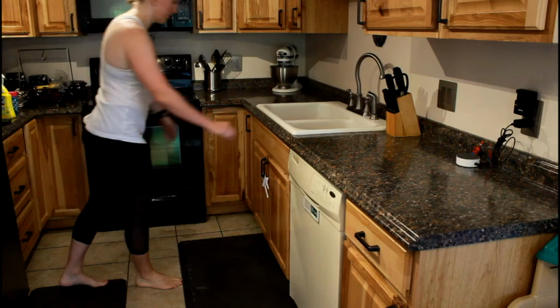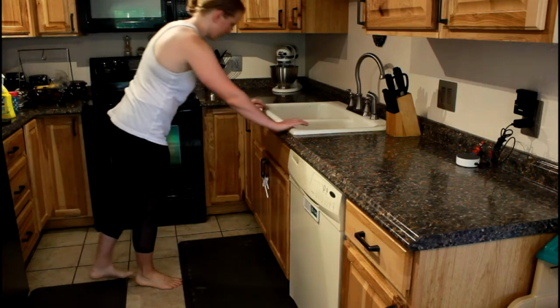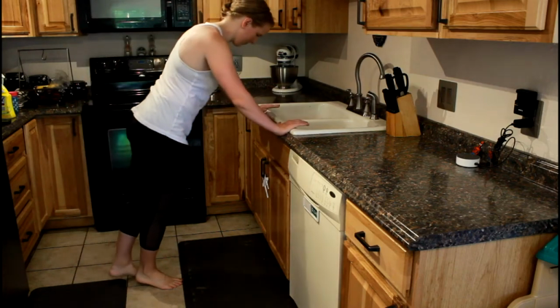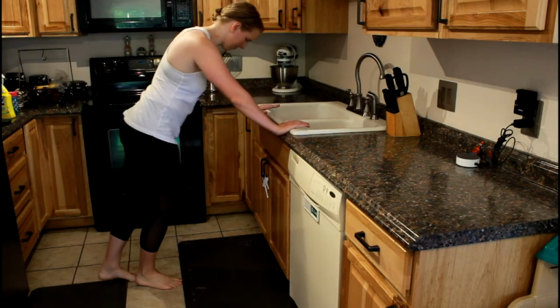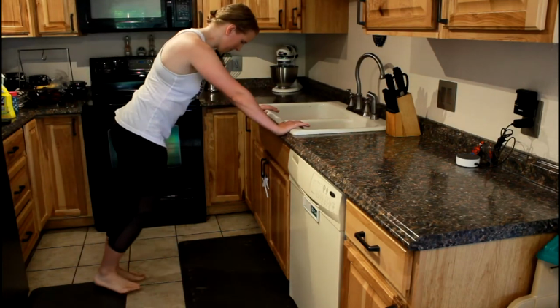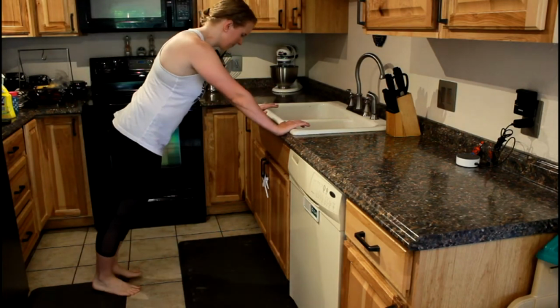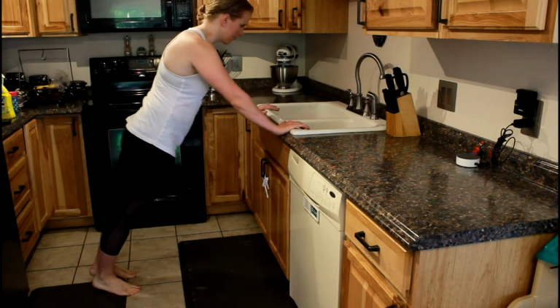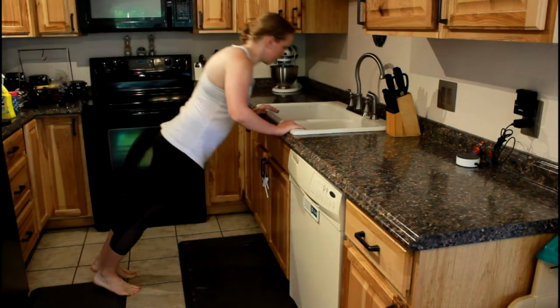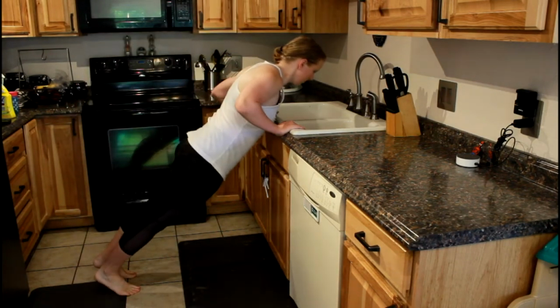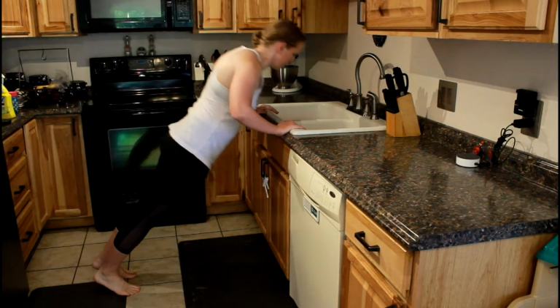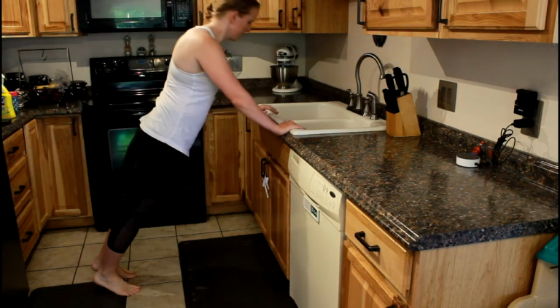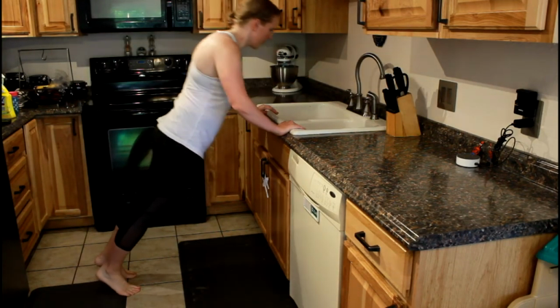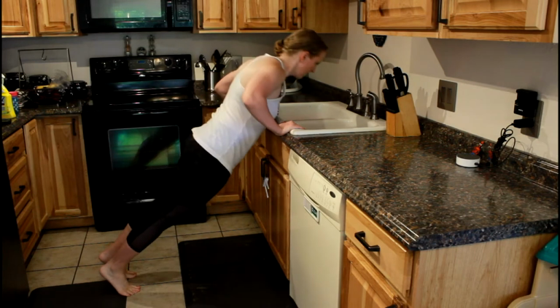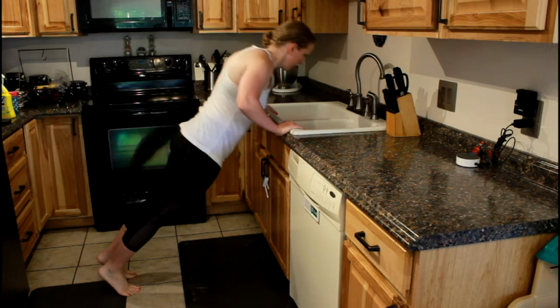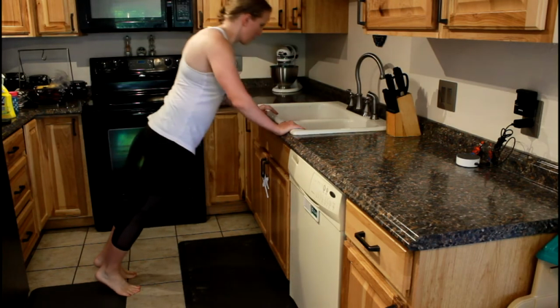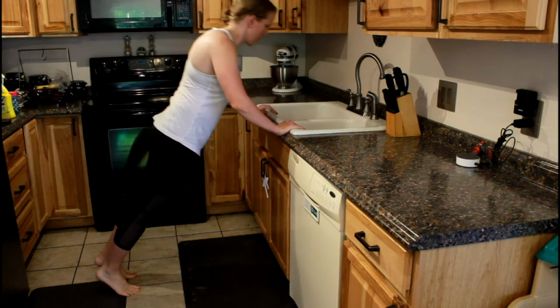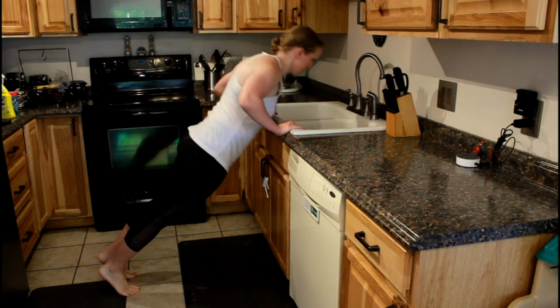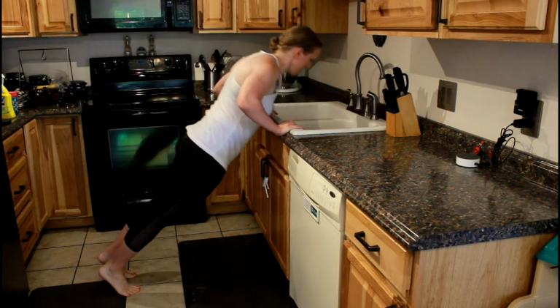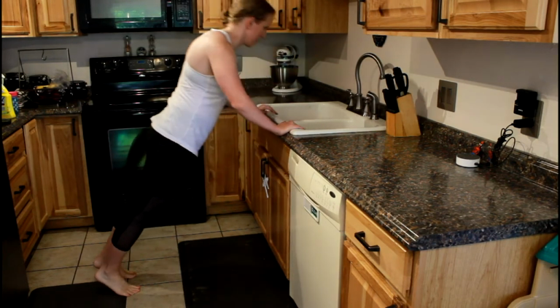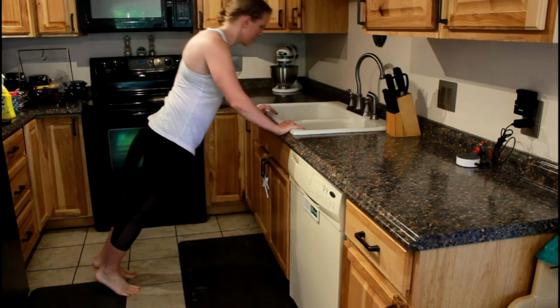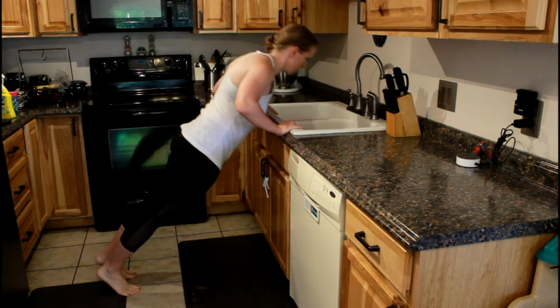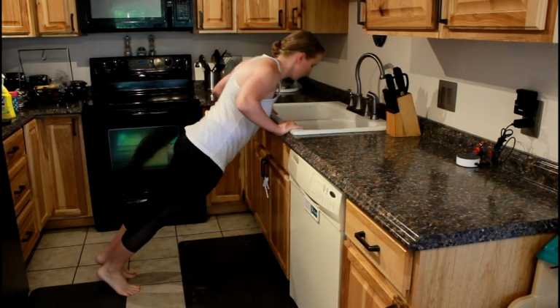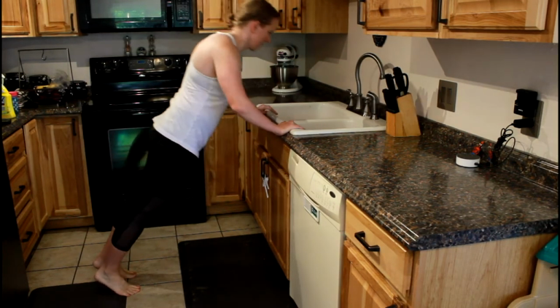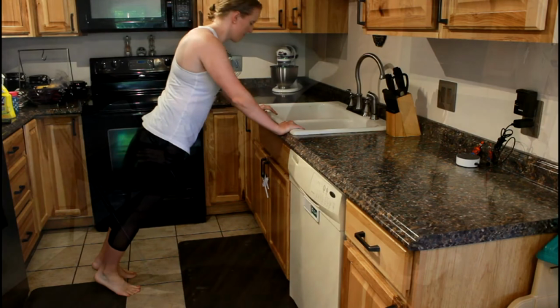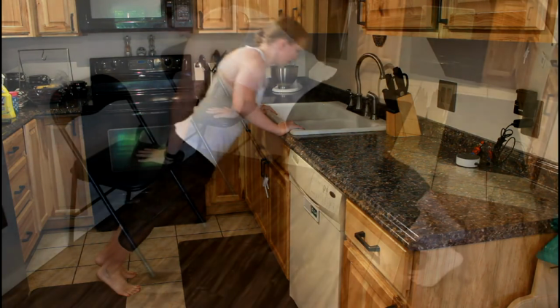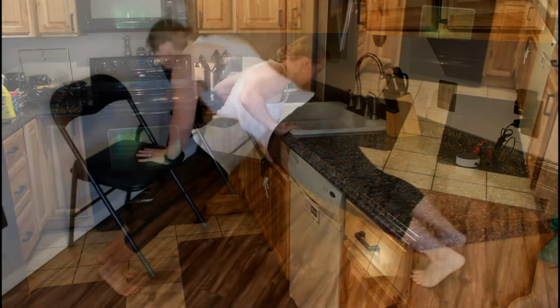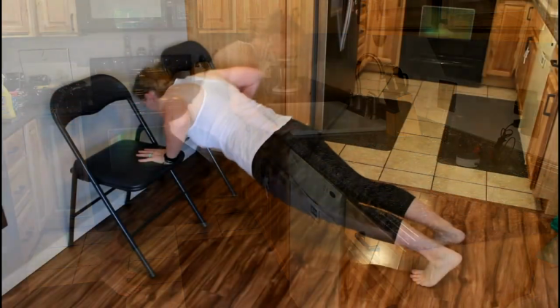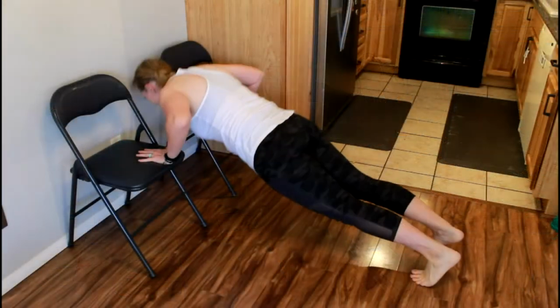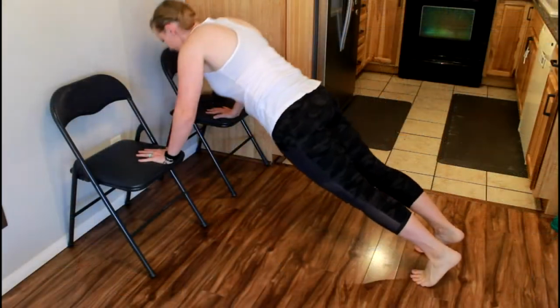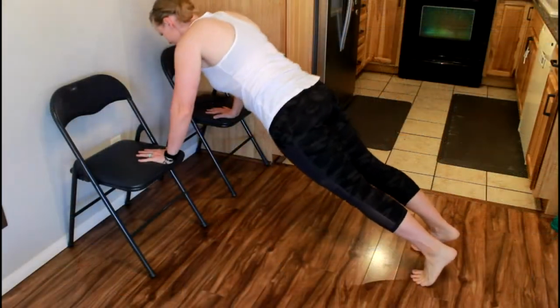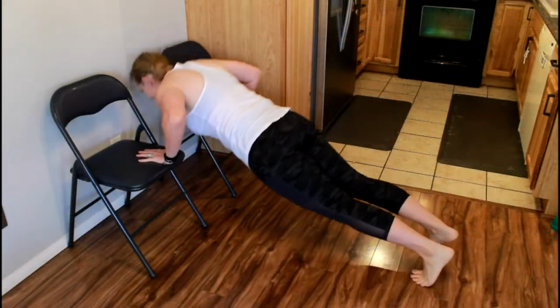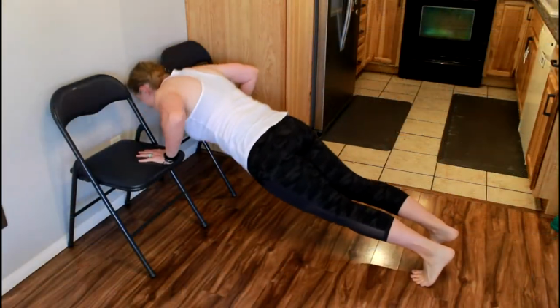Start with your hands on a kitchen counter, weight bench, or smith machine bar. Get on your tiptoes and perform a full range of motion push-up so the bottom of your sternum touches the surface. Keep your elbows at a 45 degree angle.